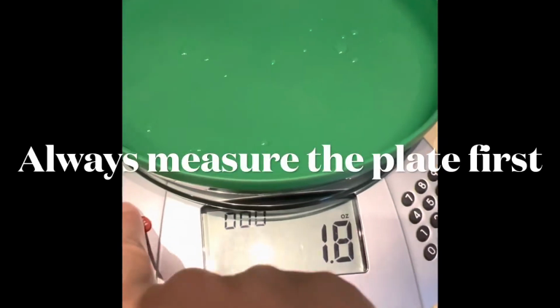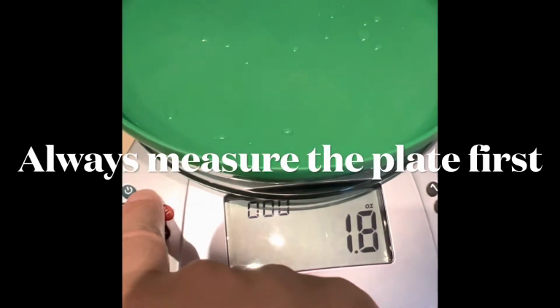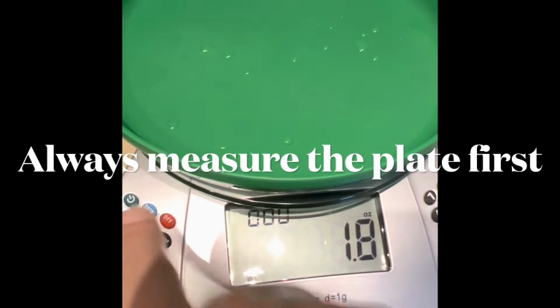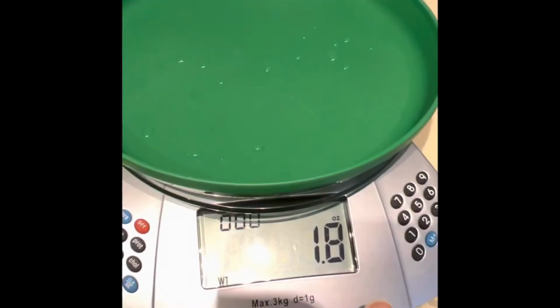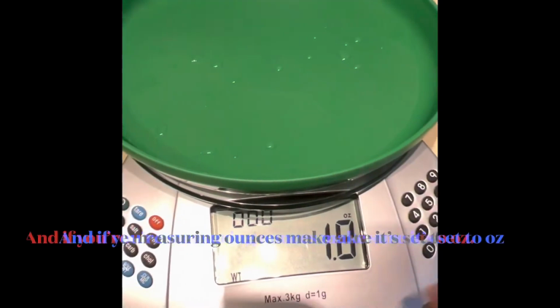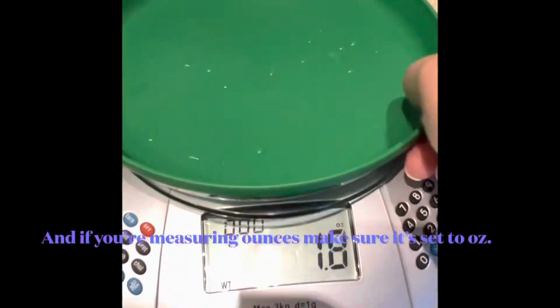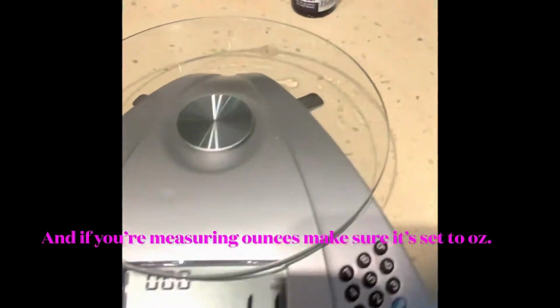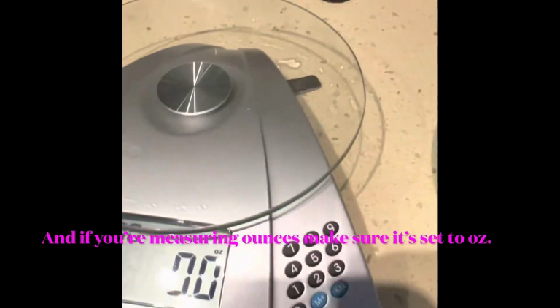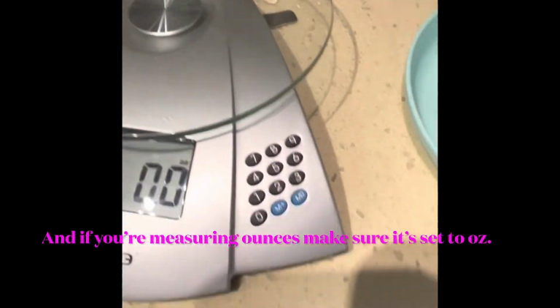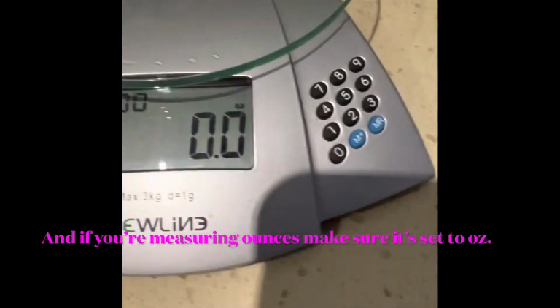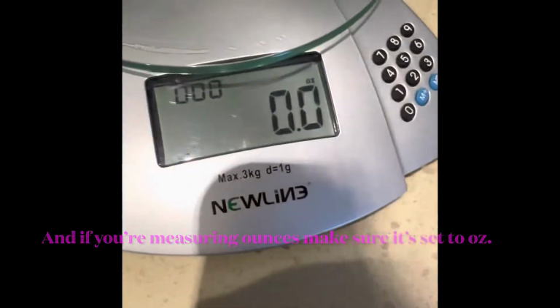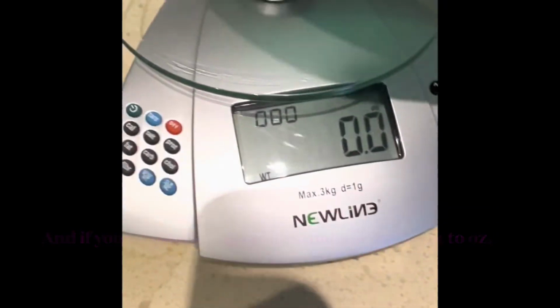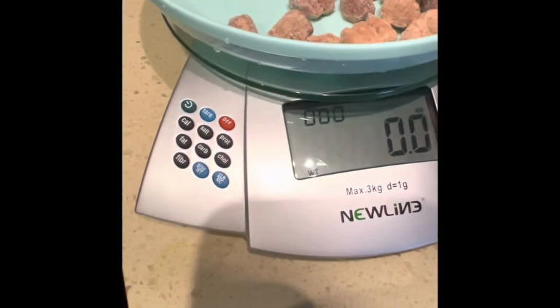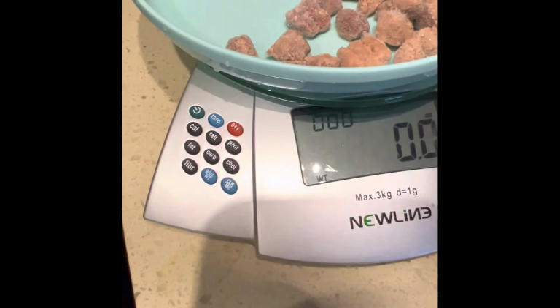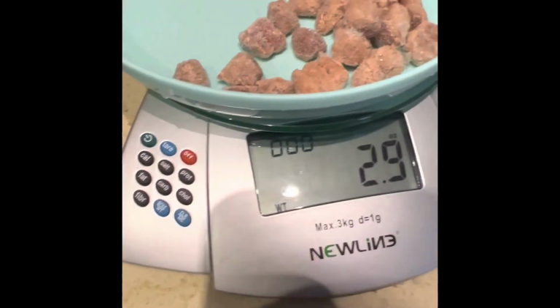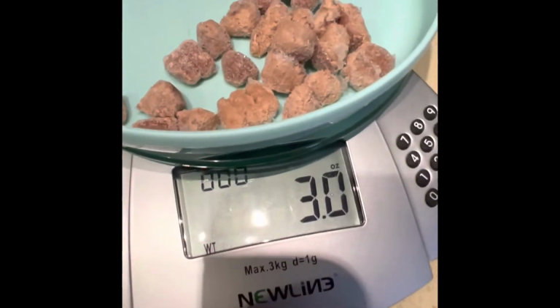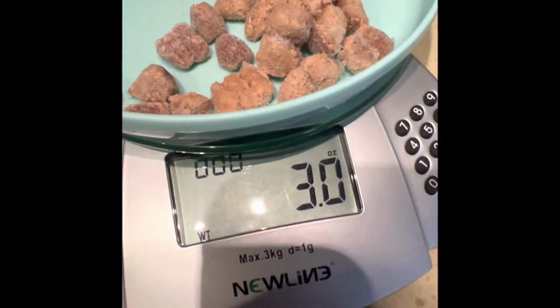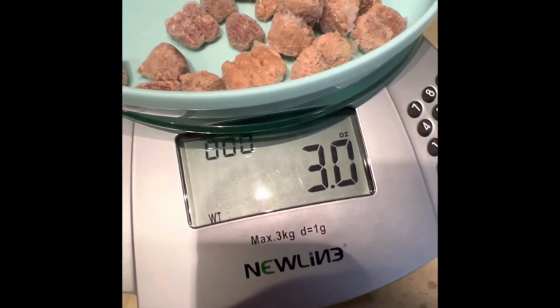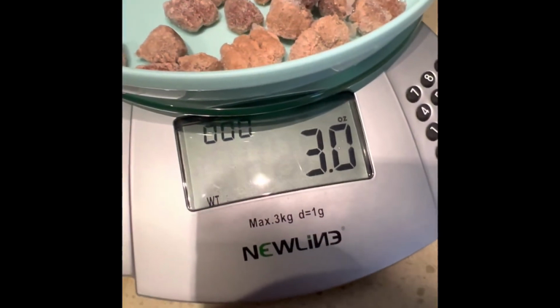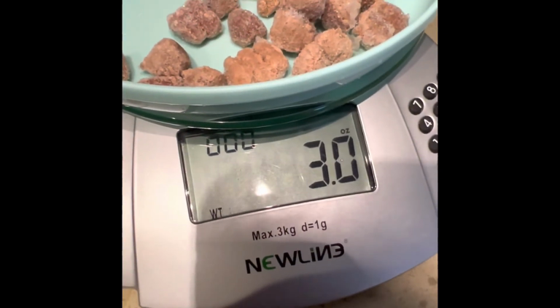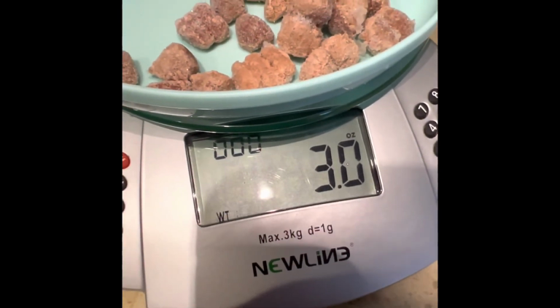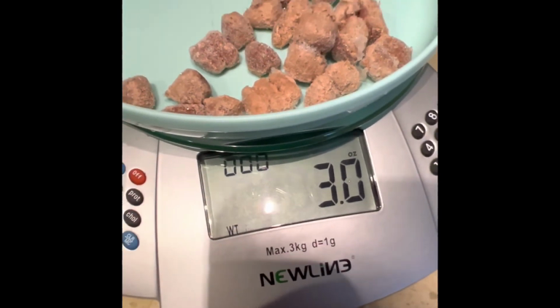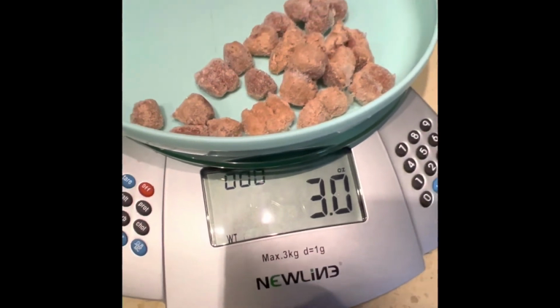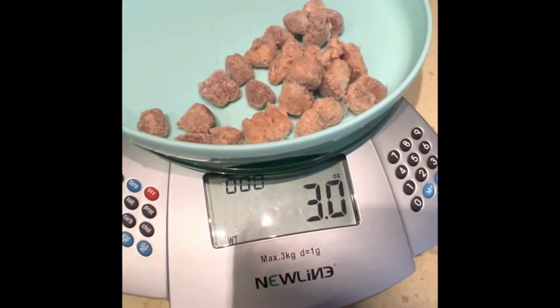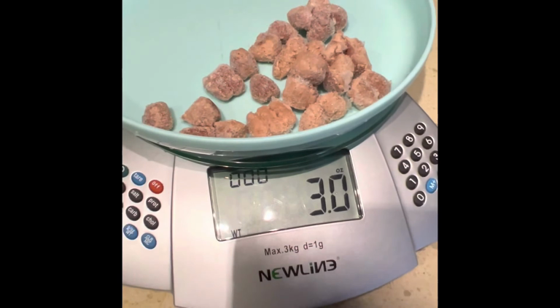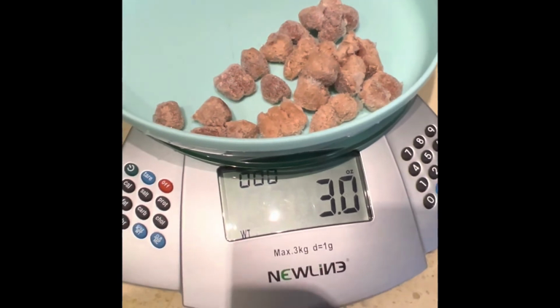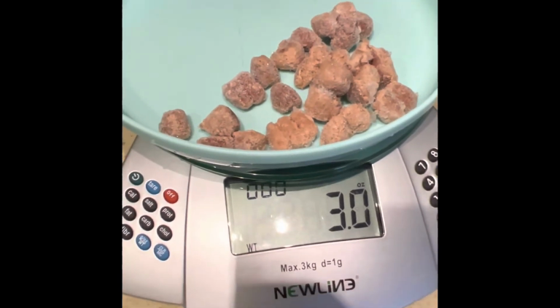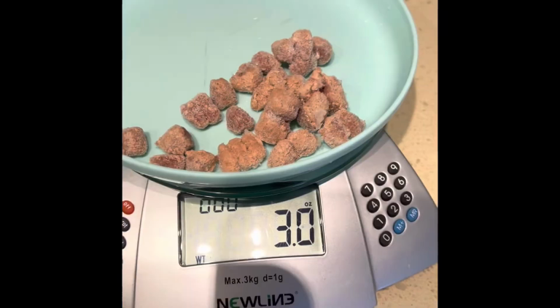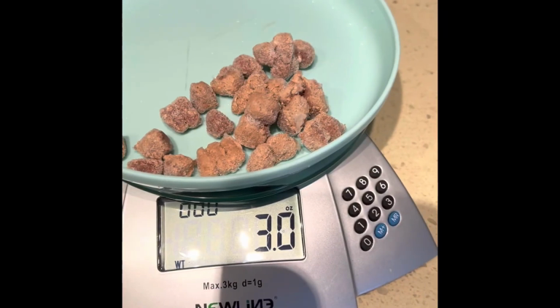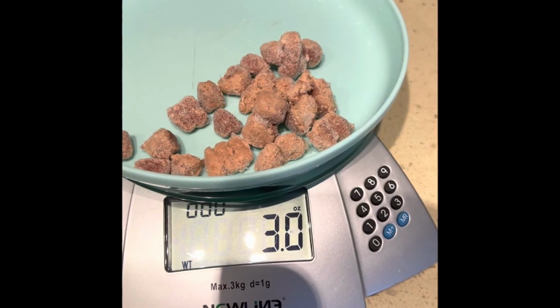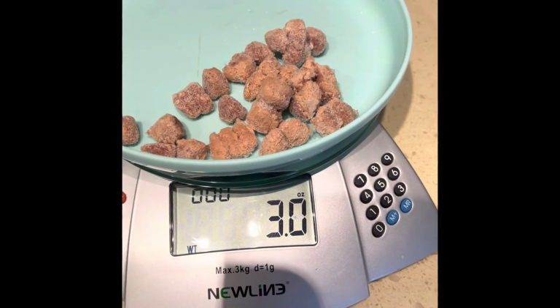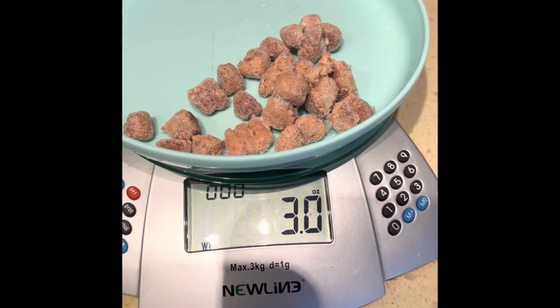So you hit tare. It's 1.8 ounces — so that would be three ounces minus that. Wow, I can't believe I got that right! Then give it right to the cat once it's on the plate.